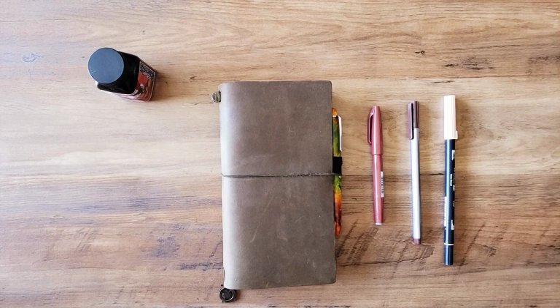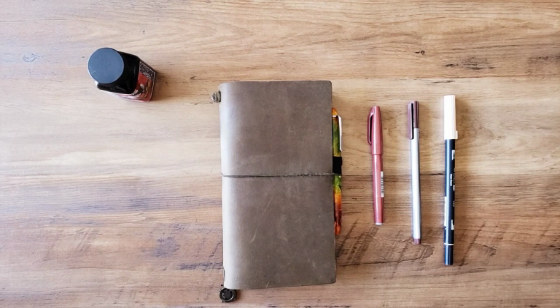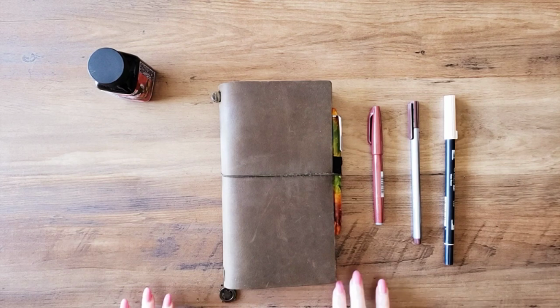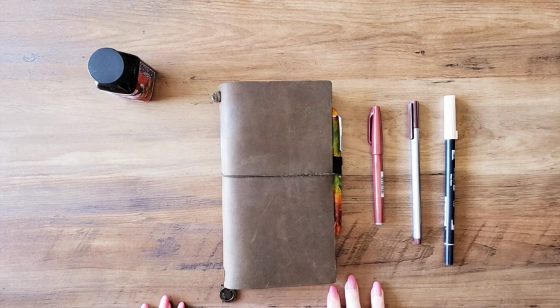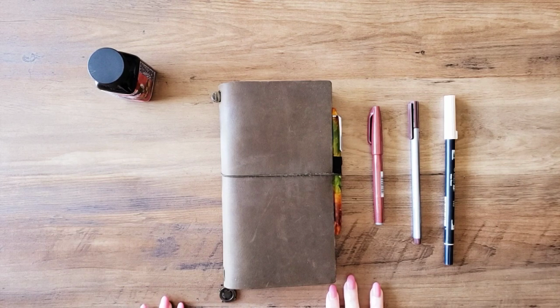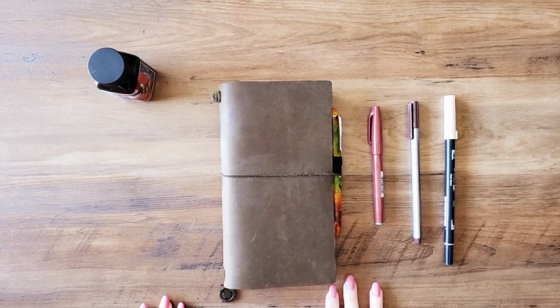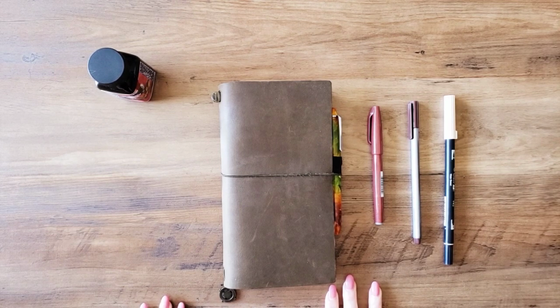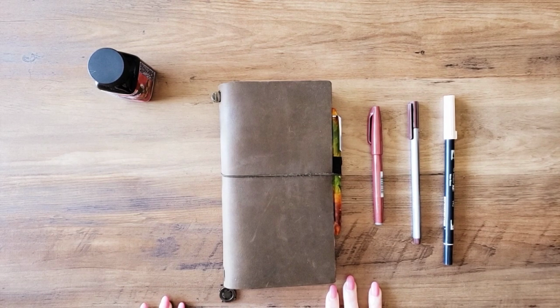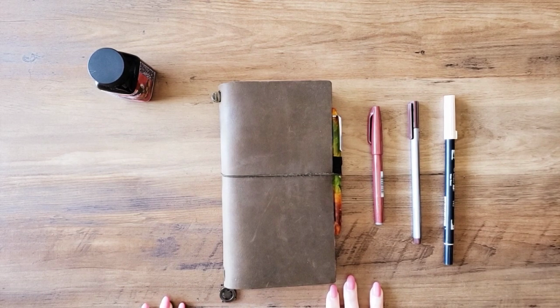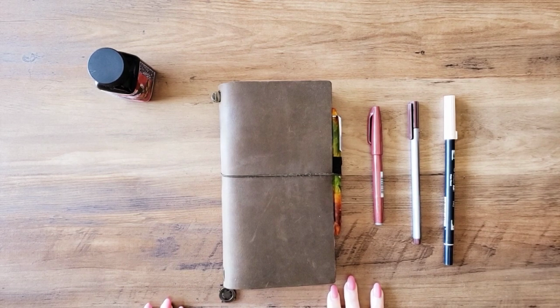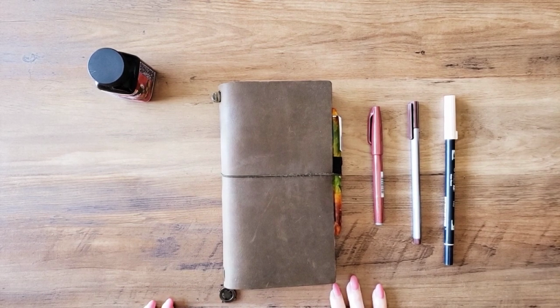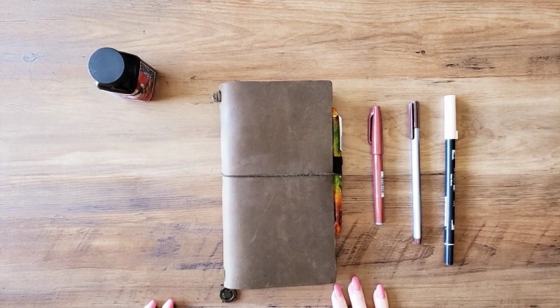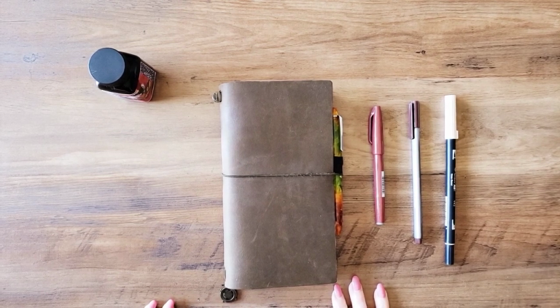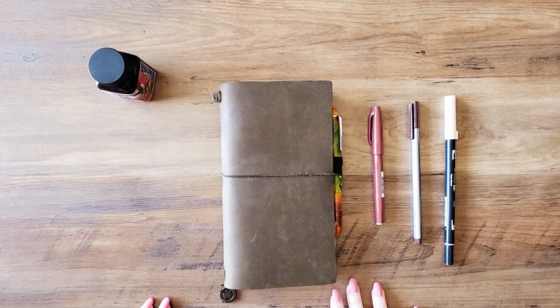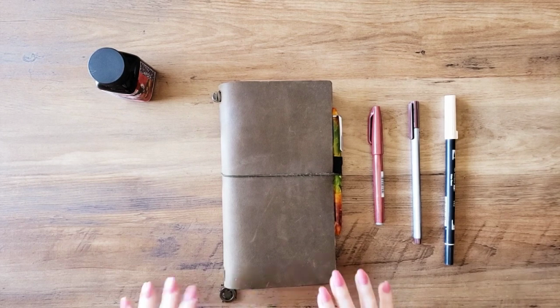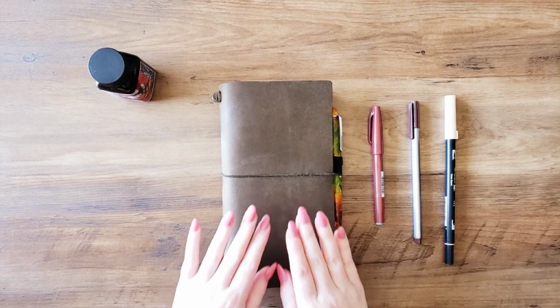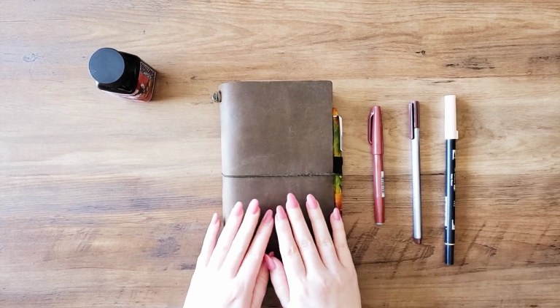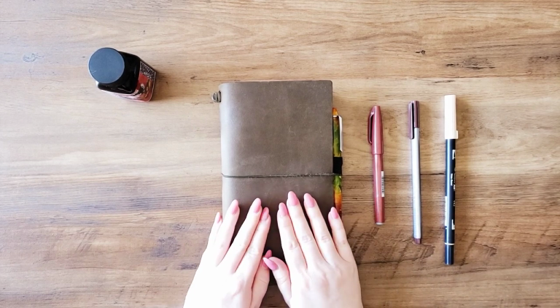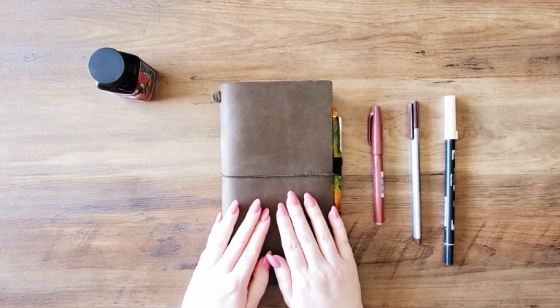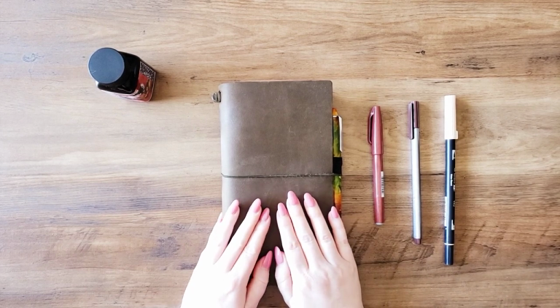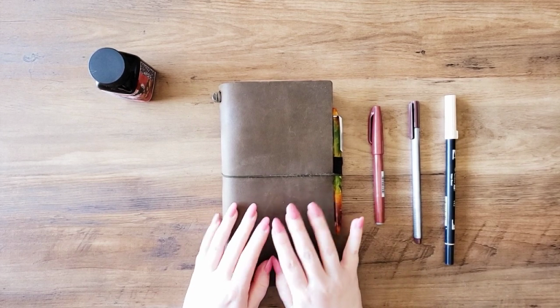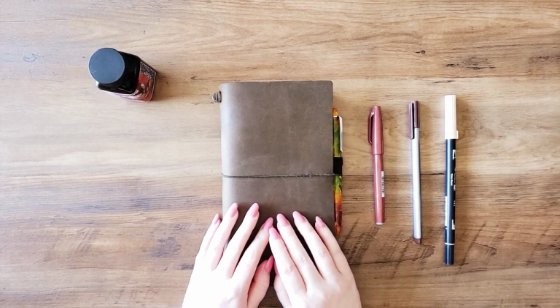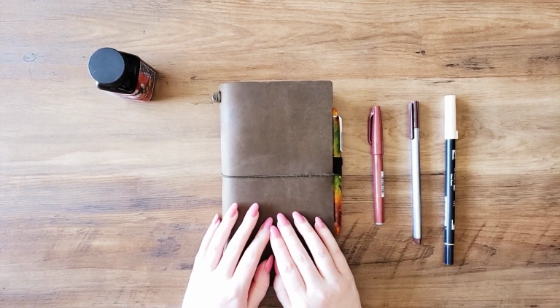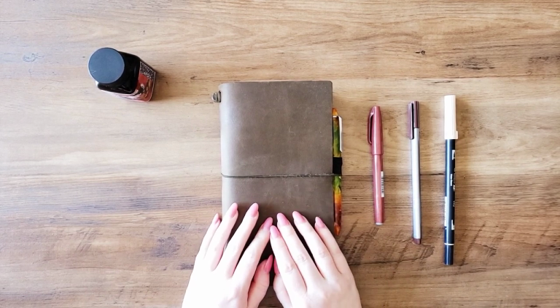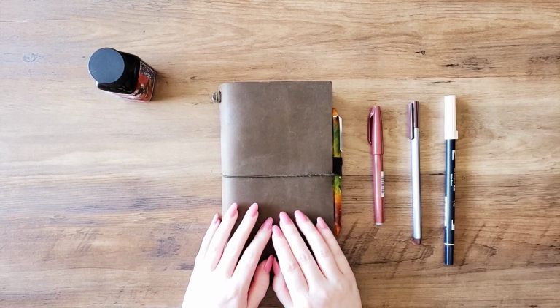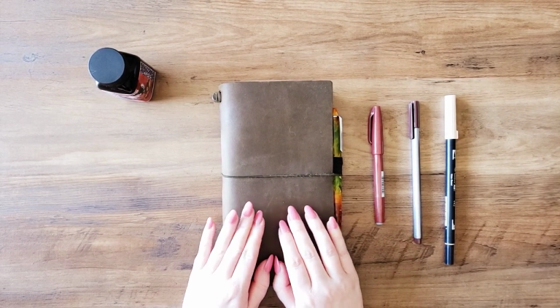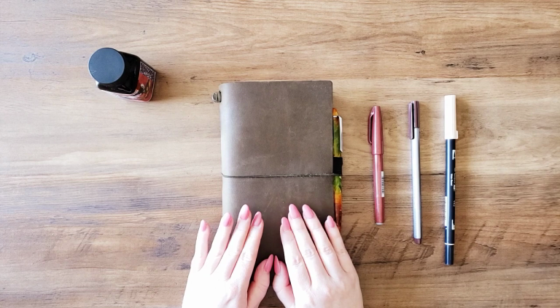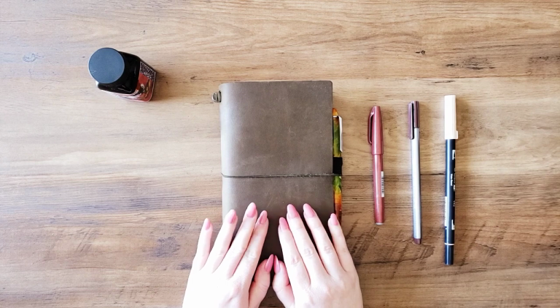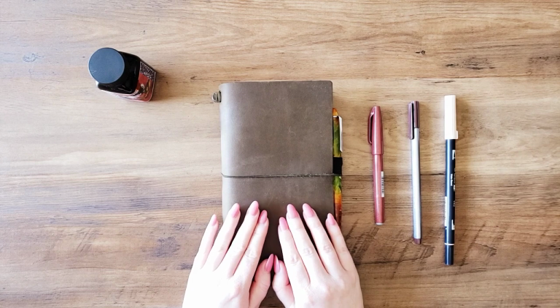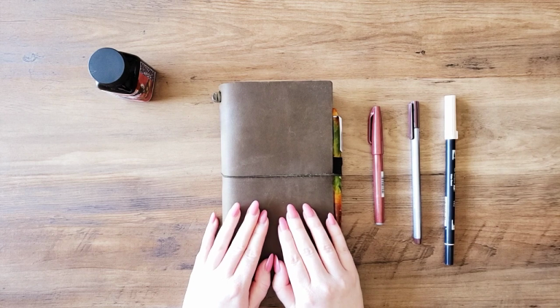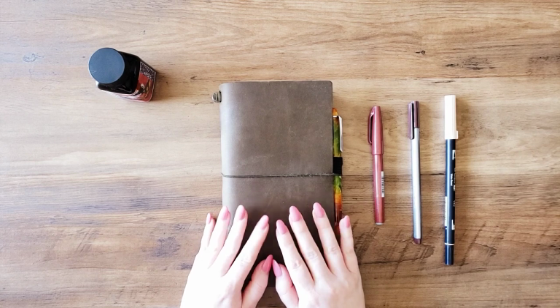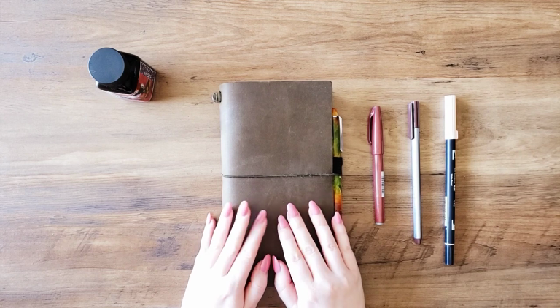Hi everyone, welcome back to my channel. My name is Diana and this is what Dee does. For this video I was going to take you on a tour of how I set up my traveler's notebook for the month of June.